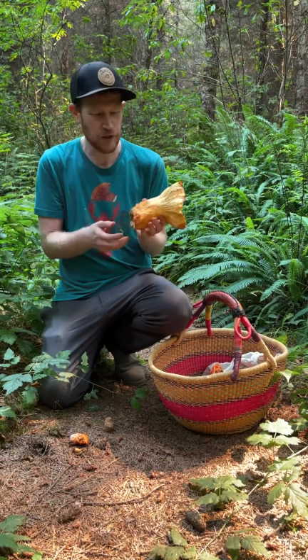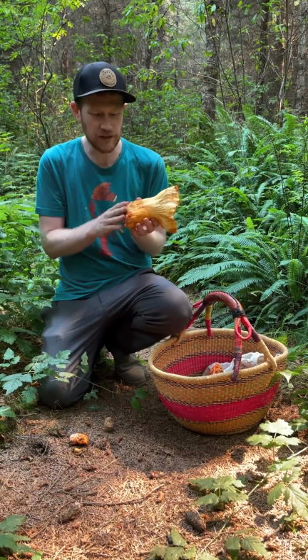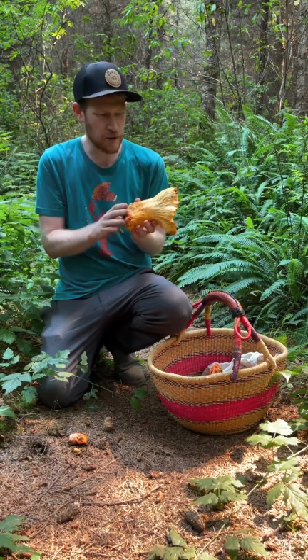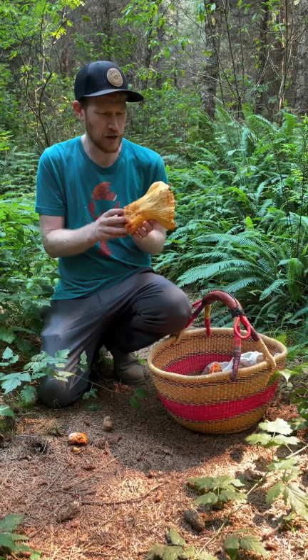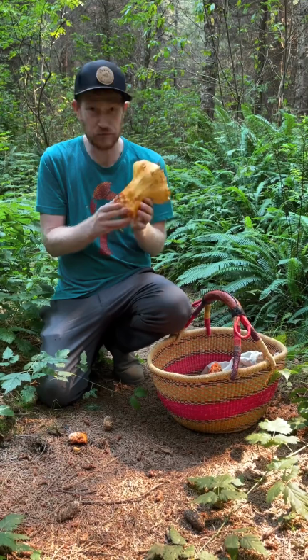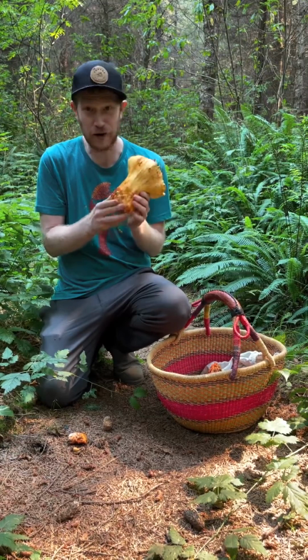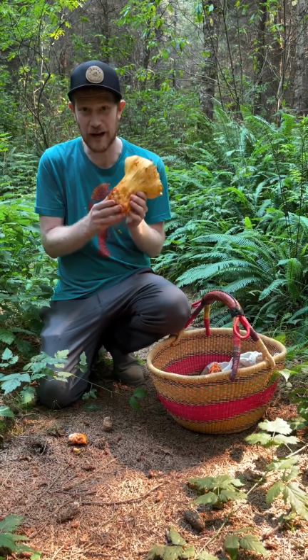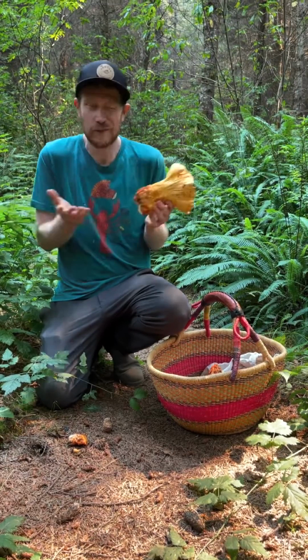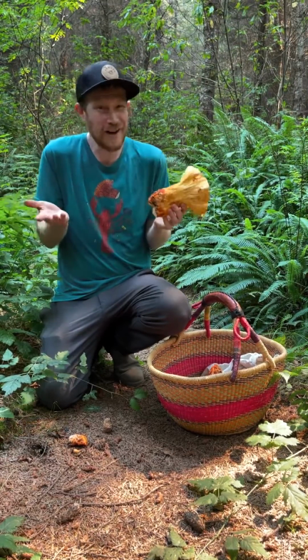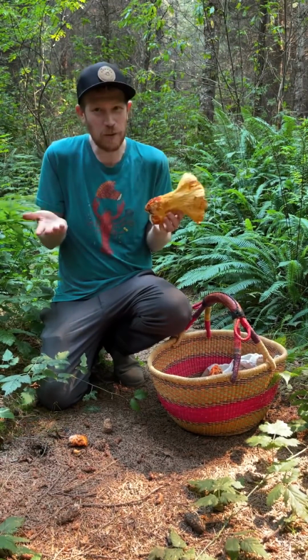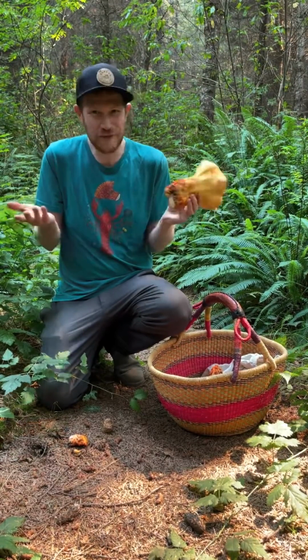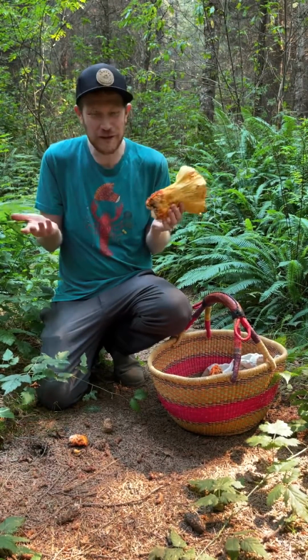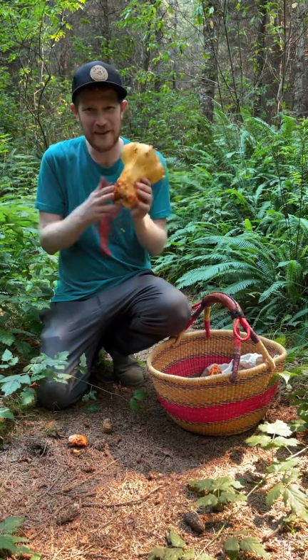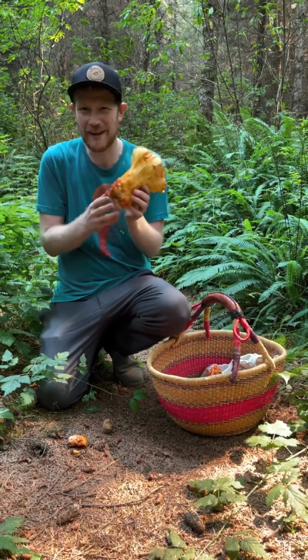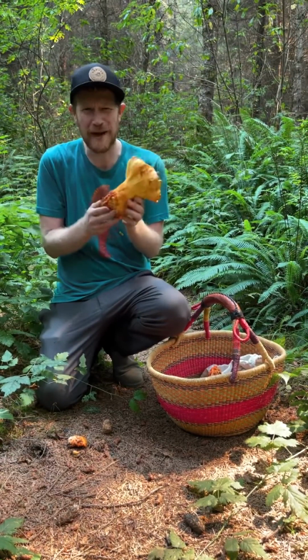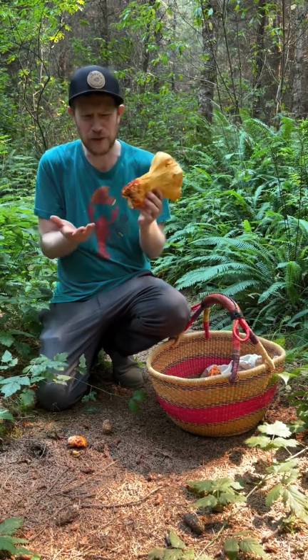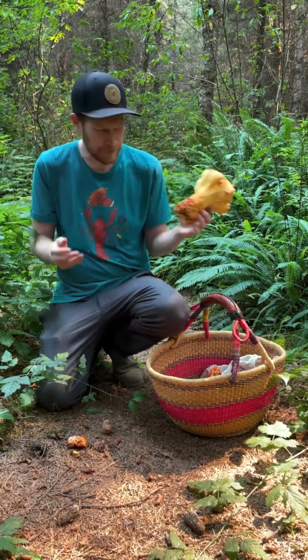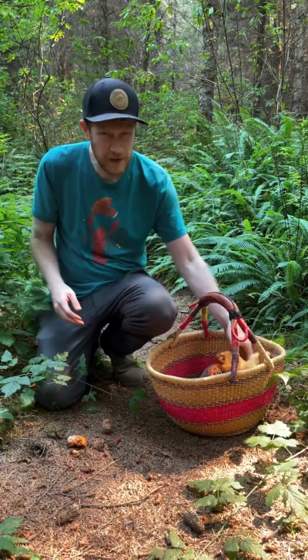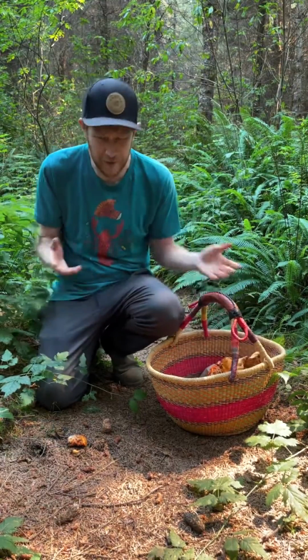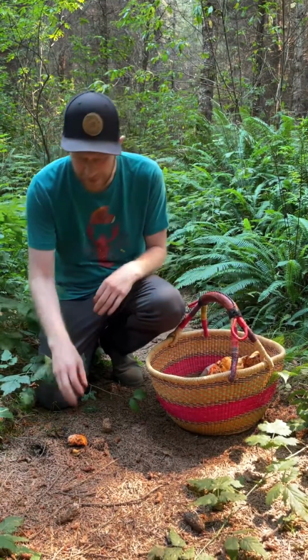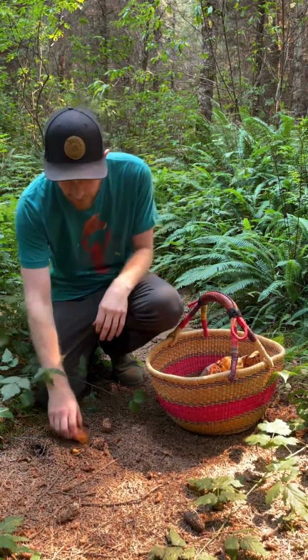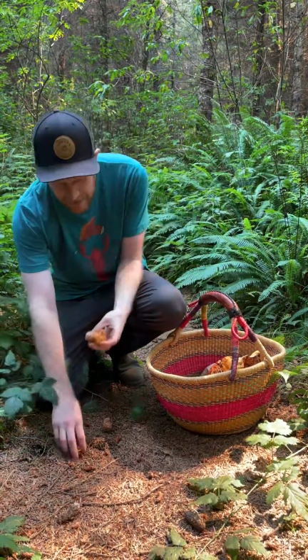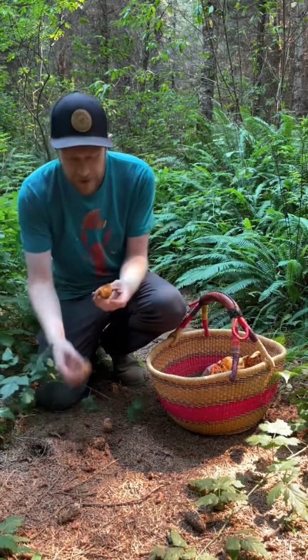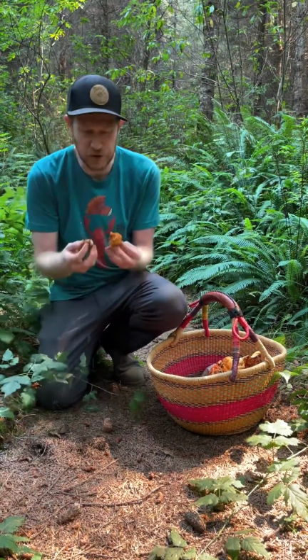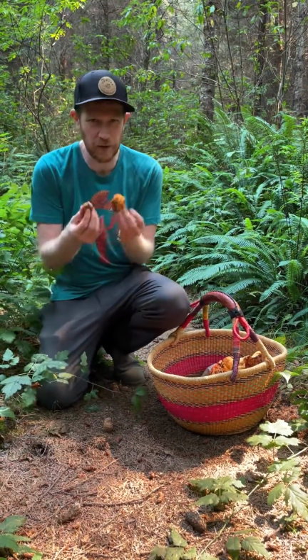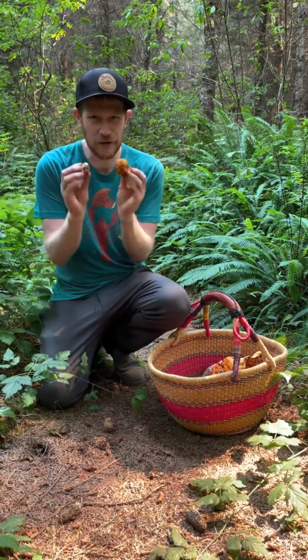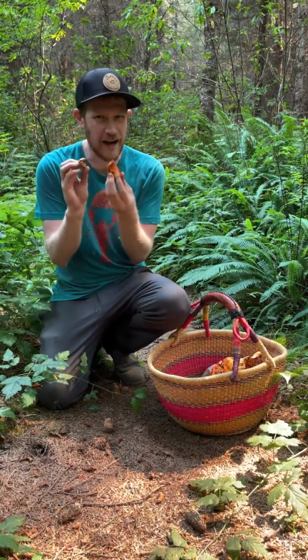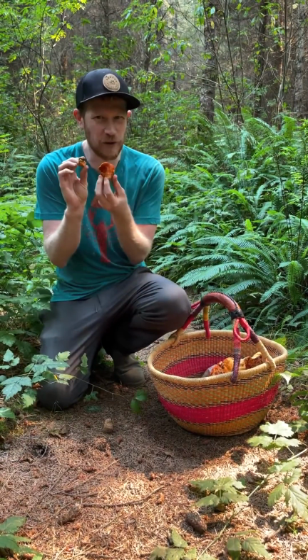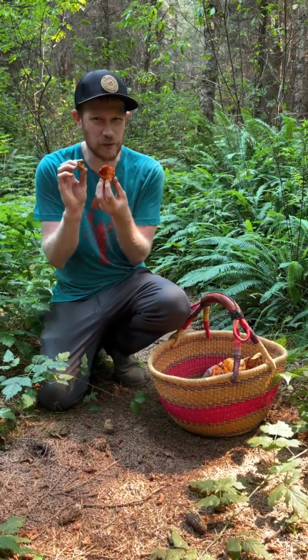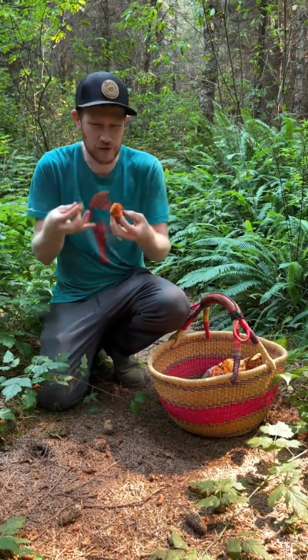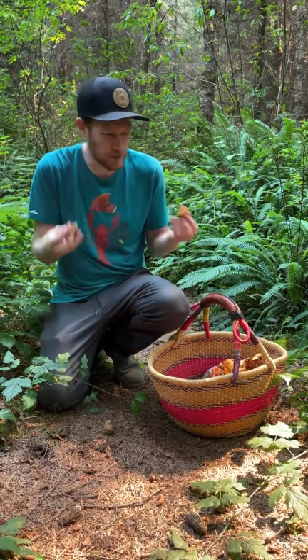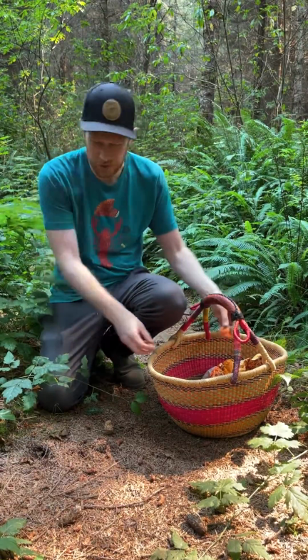These lobster mushrooms are pretty good edibles. They're not incredible but they're delicious, and they're big and red and really pretty. But they can be kind of hard to find because they're often hidden down in the soil and you're just looking for tiny little bits of red and trying to pull those out.